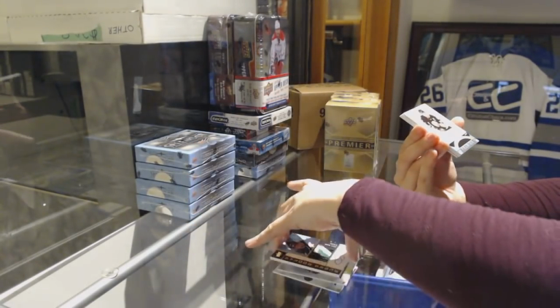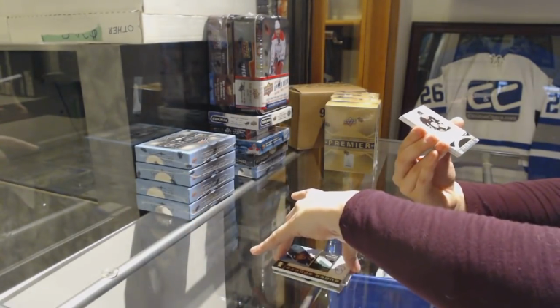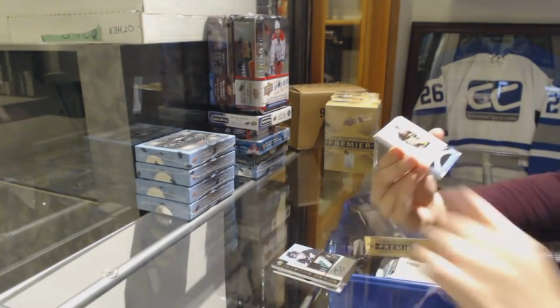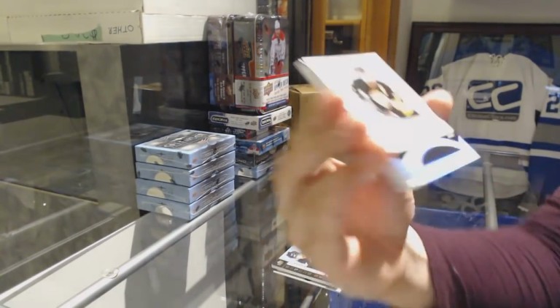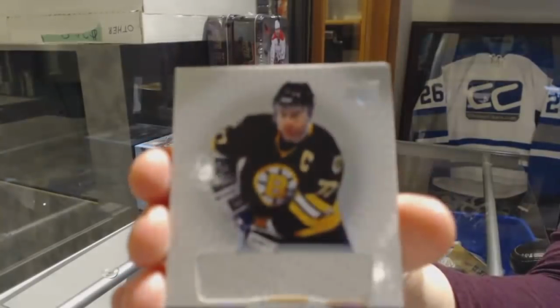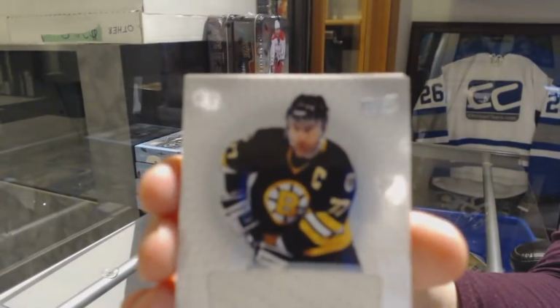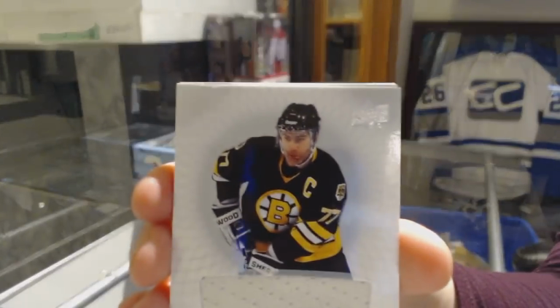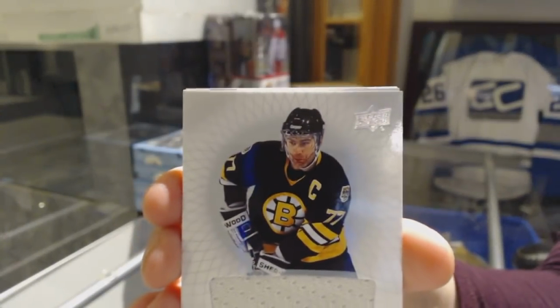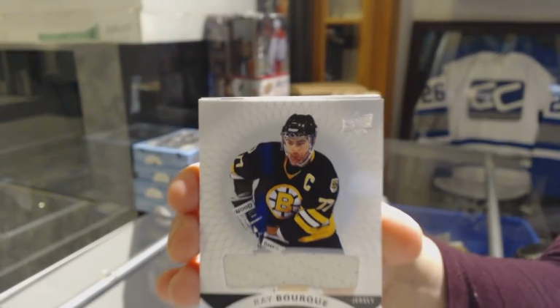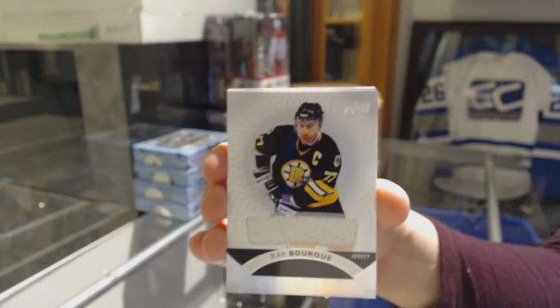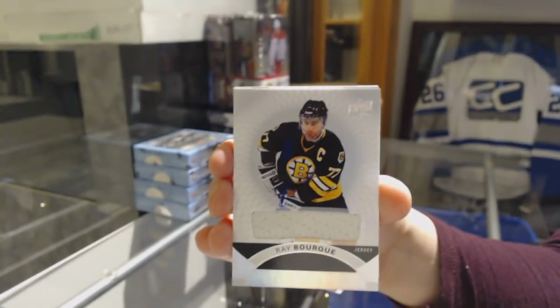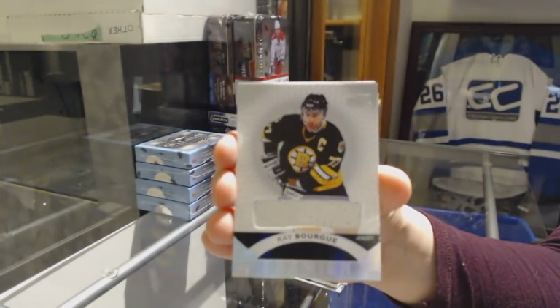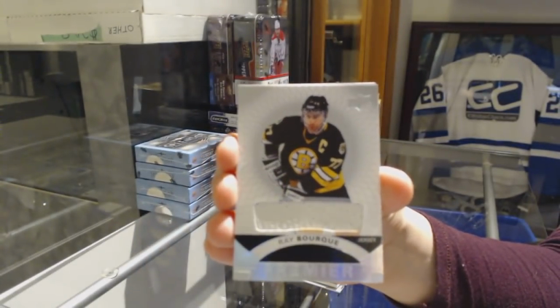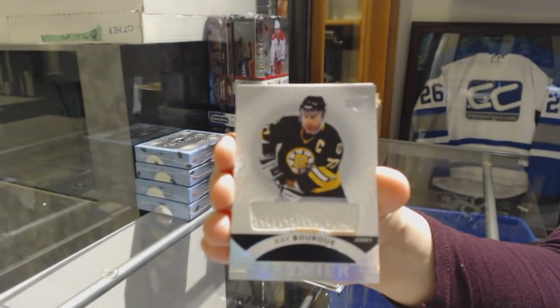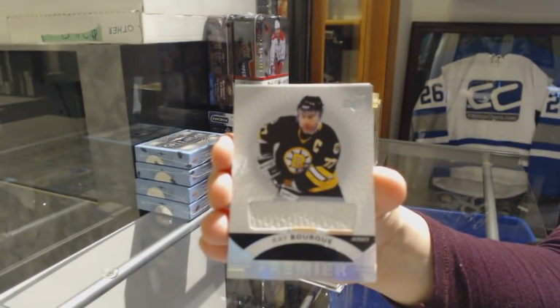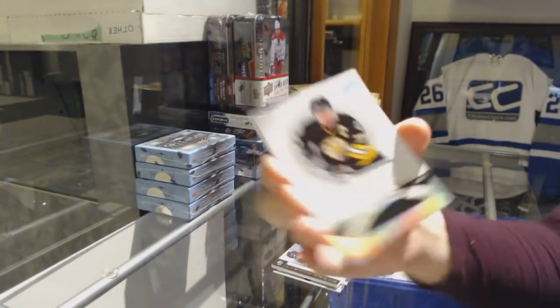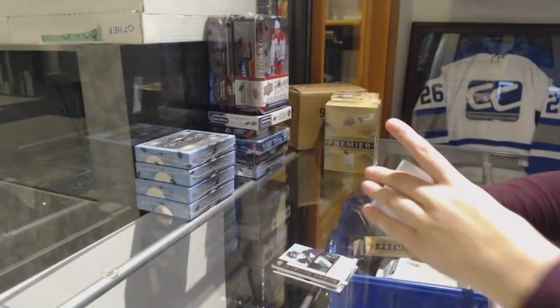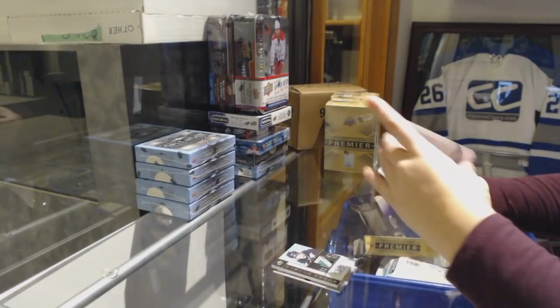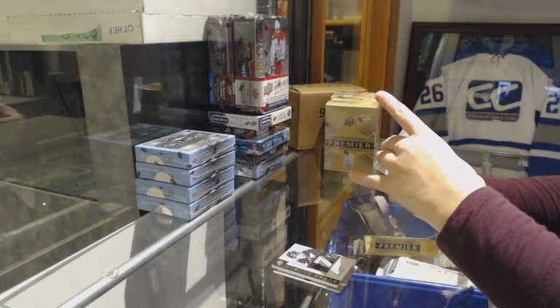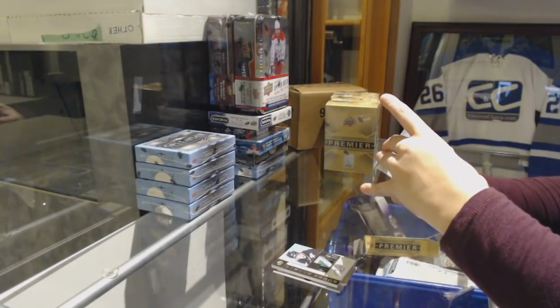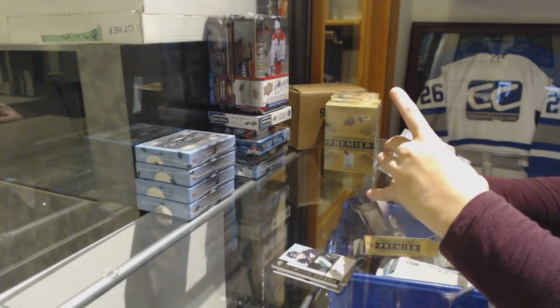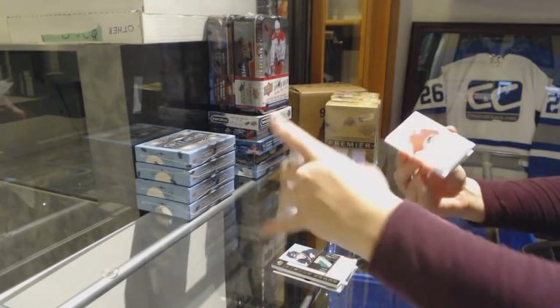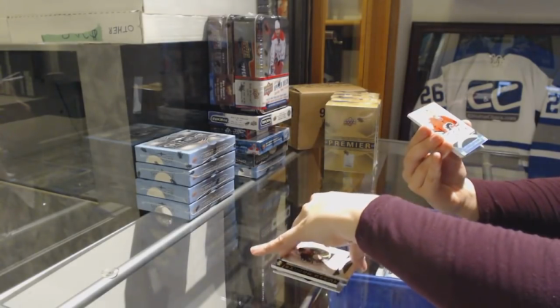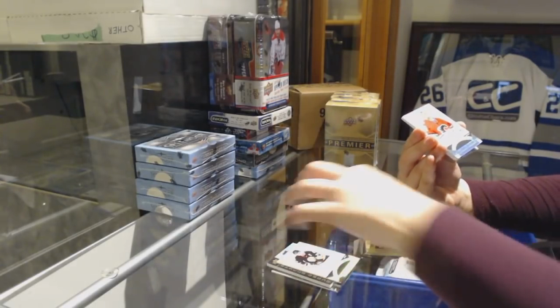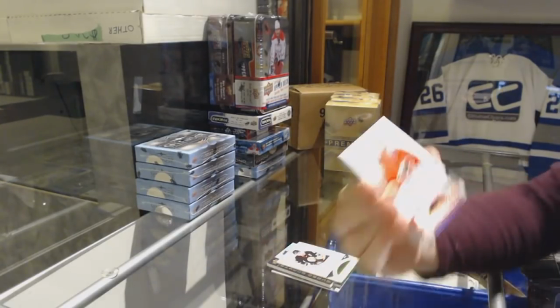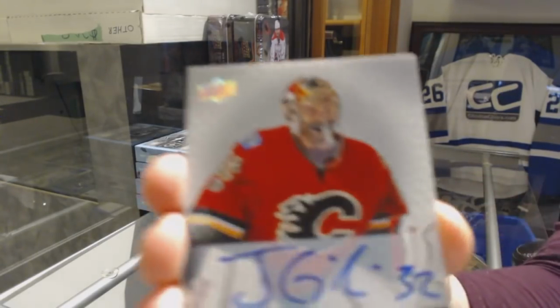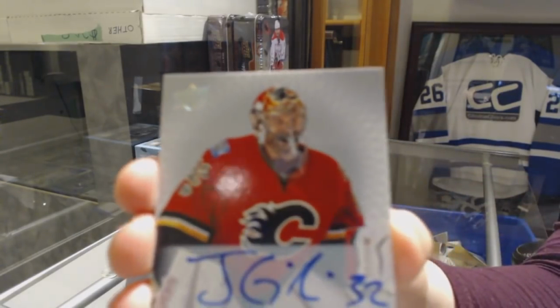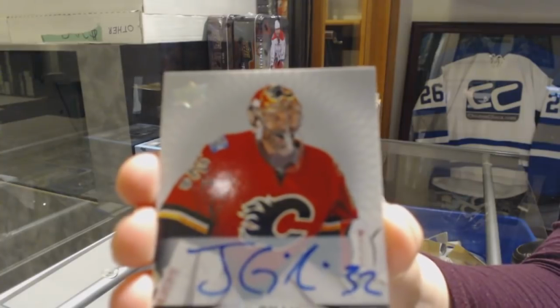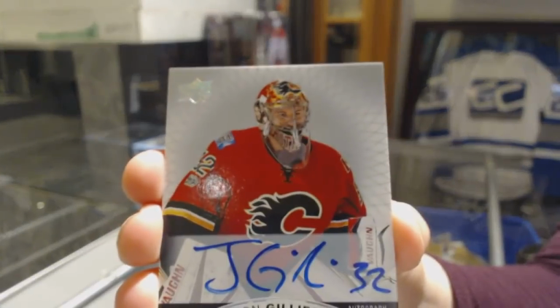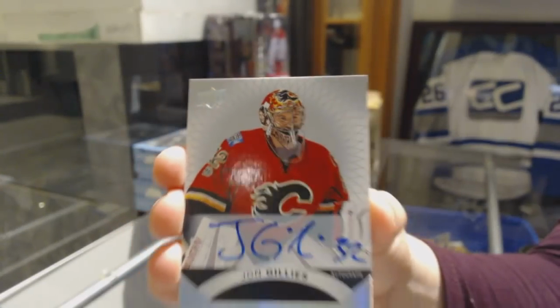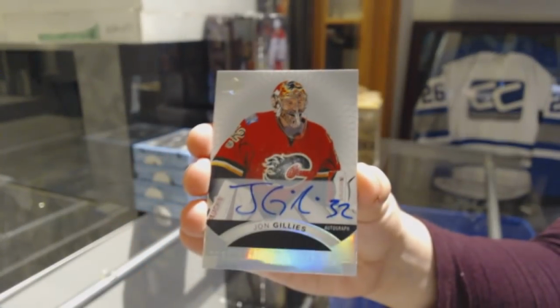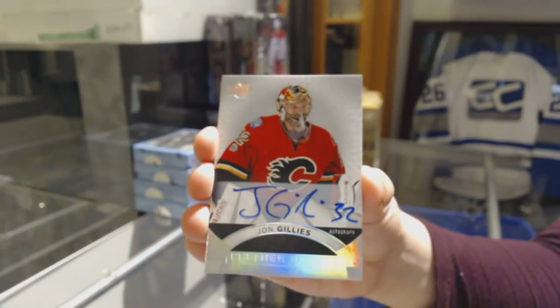We've got a jersey for the Boston Bruins, Ray Bourque. A rookie auto for the Calgary Flames, John Gillies.